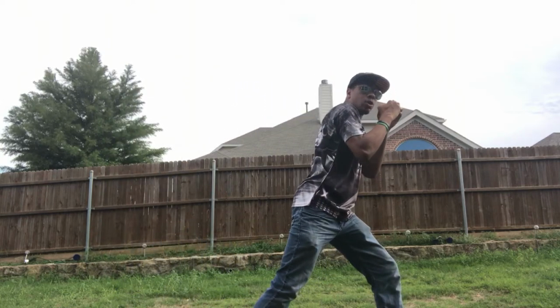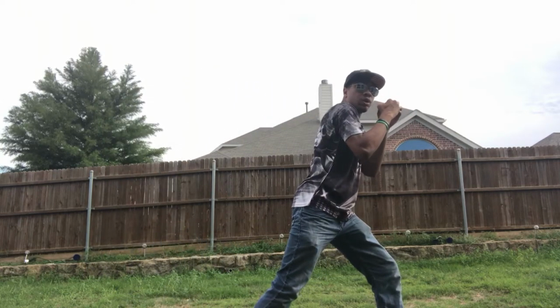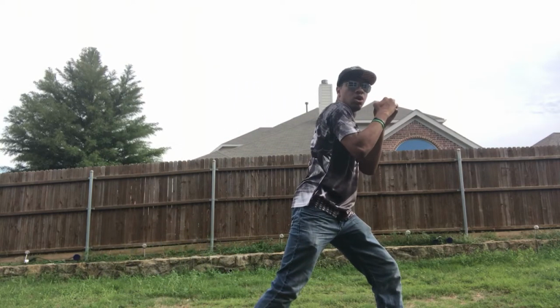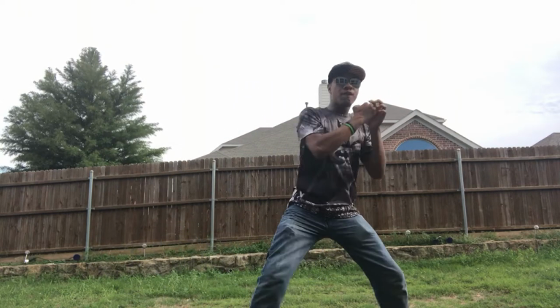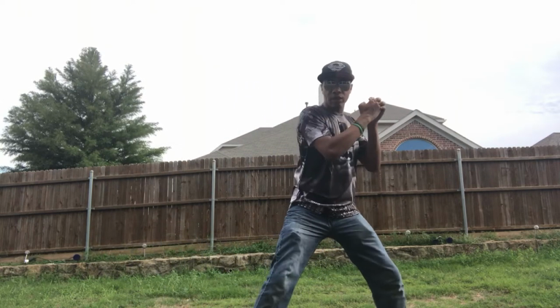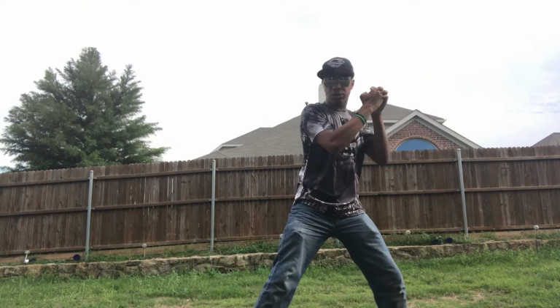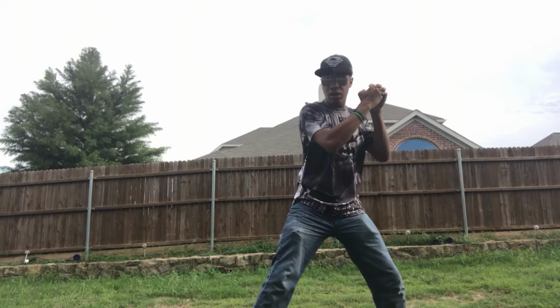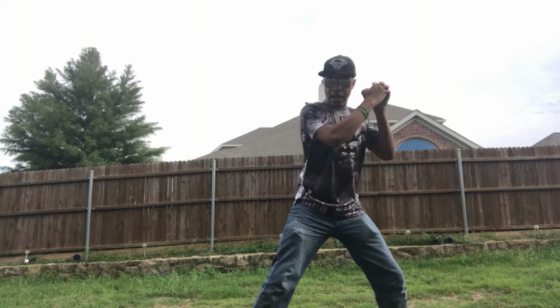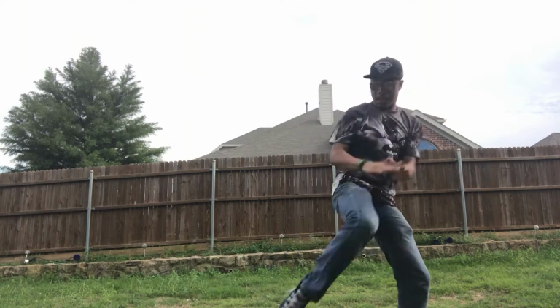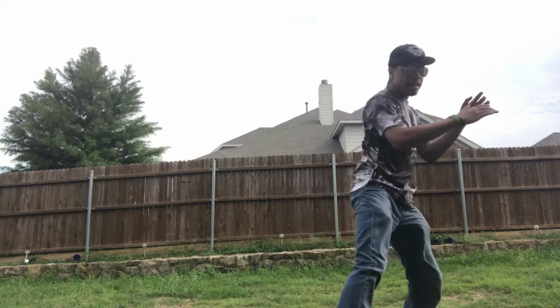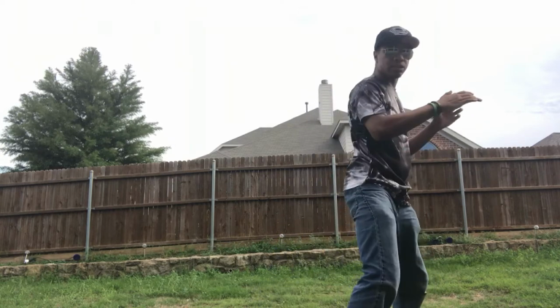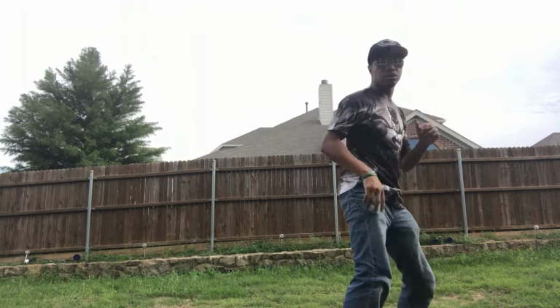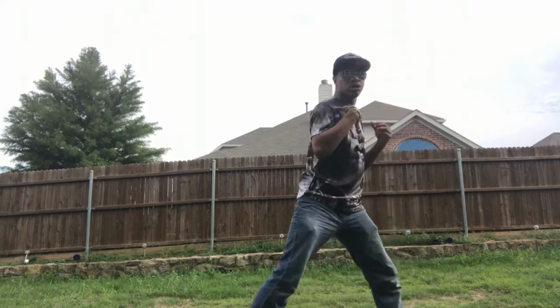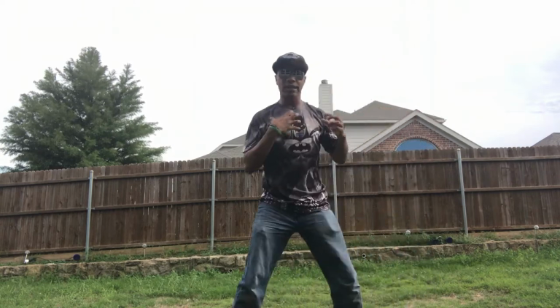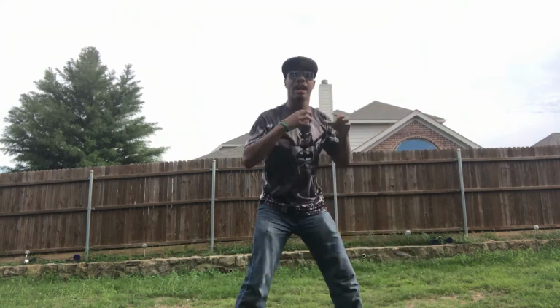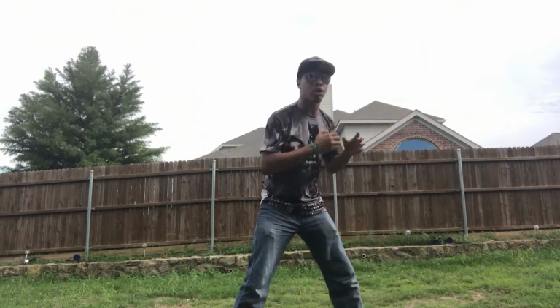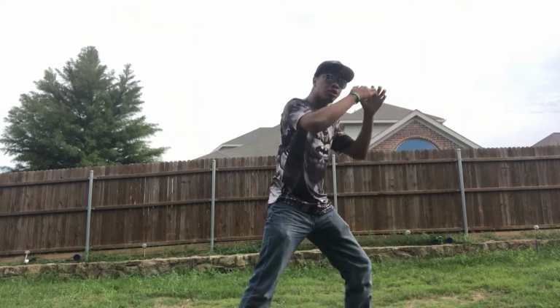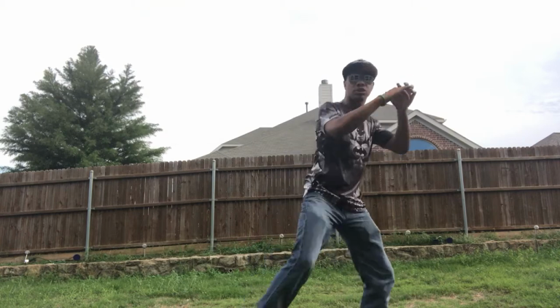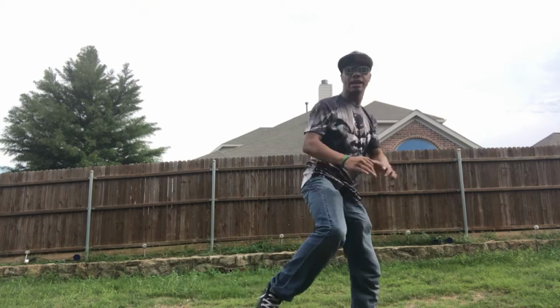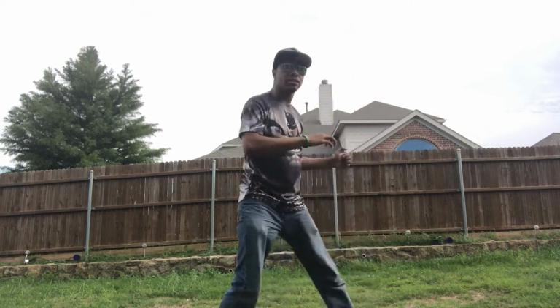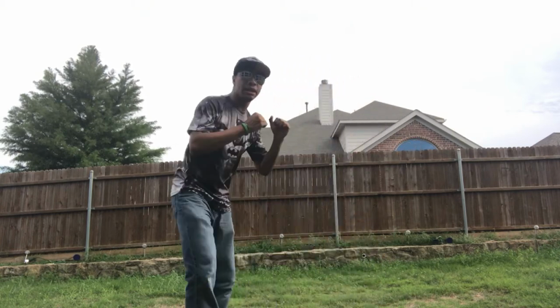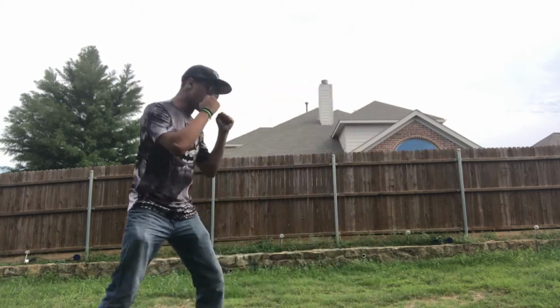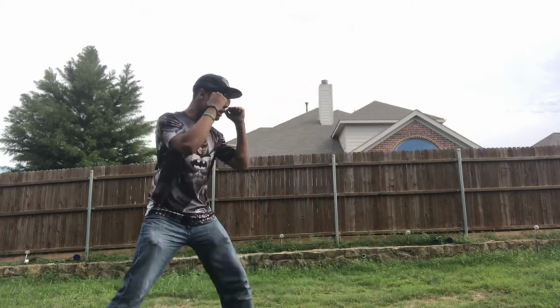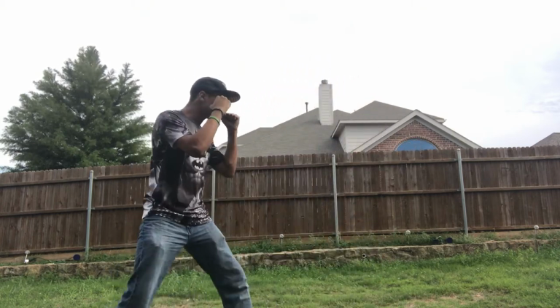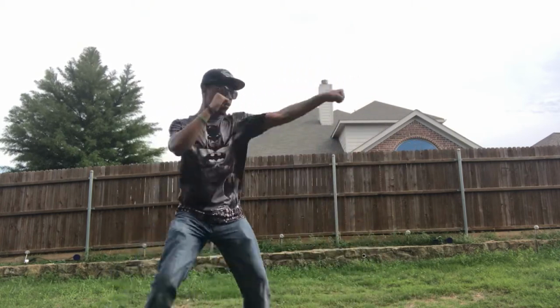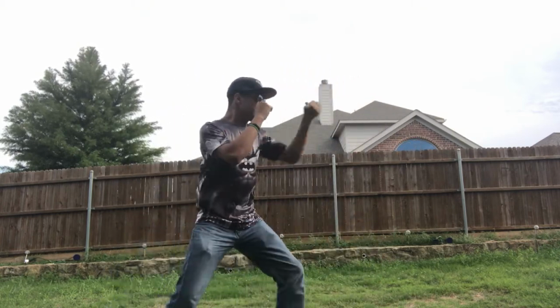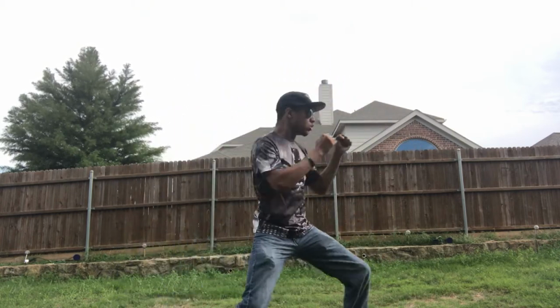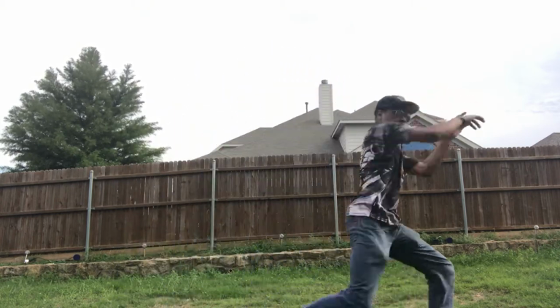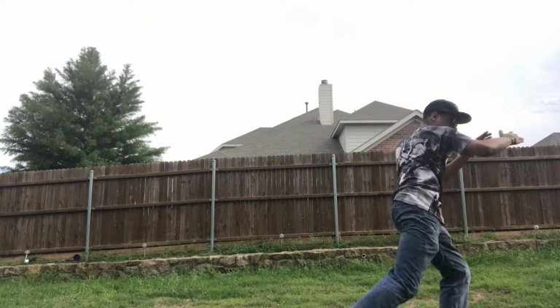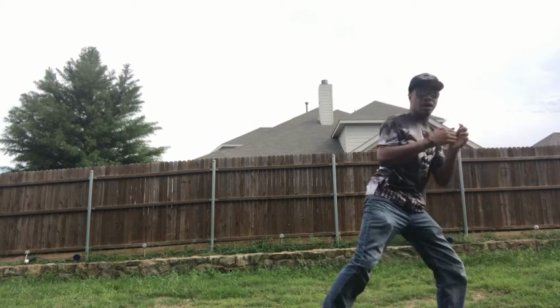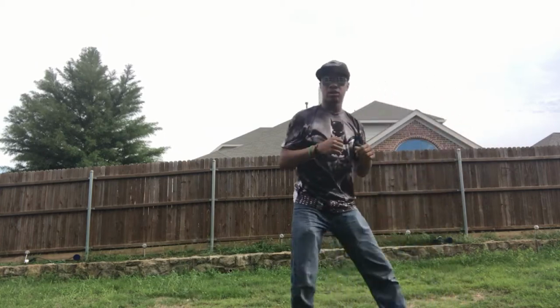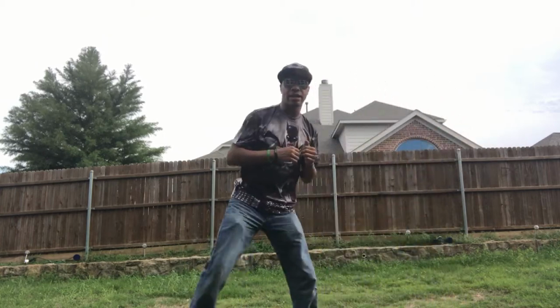So one more time: one, two, clinch, keep them in tight. You're going to want to fold out and knee, just like that — fold out so their head can go down. You can push their head into that knee. One more time: one, two, clinch, bang, just like that.